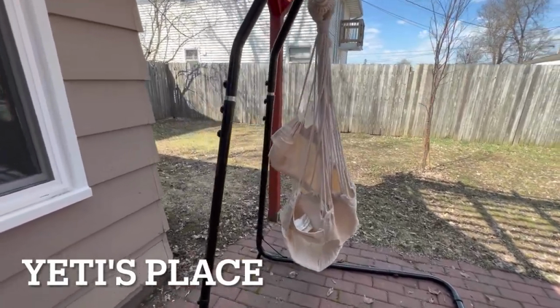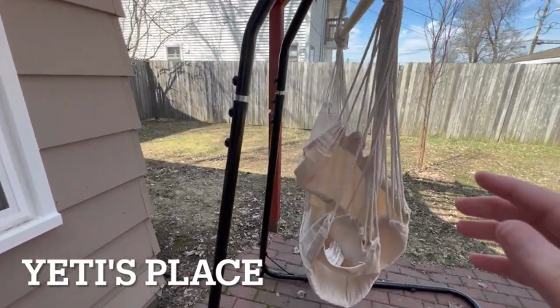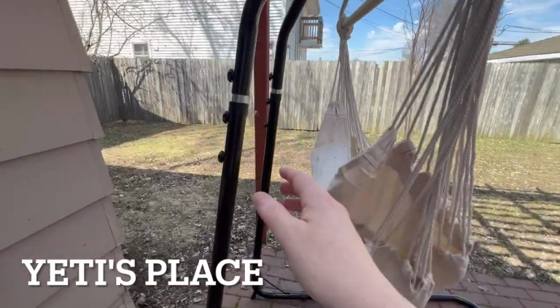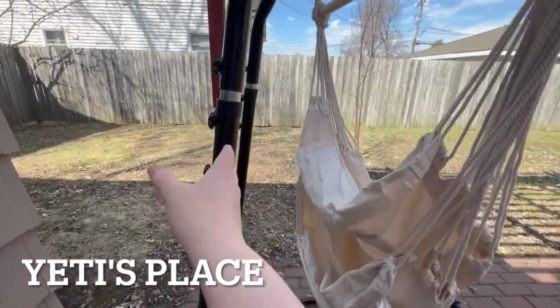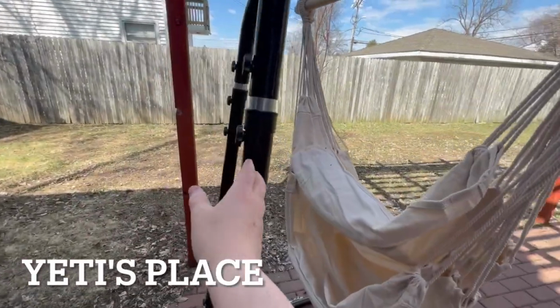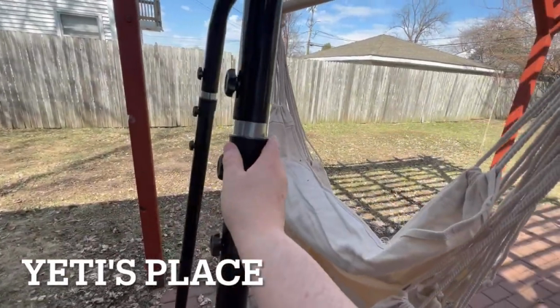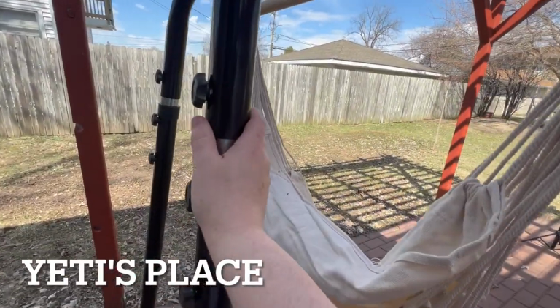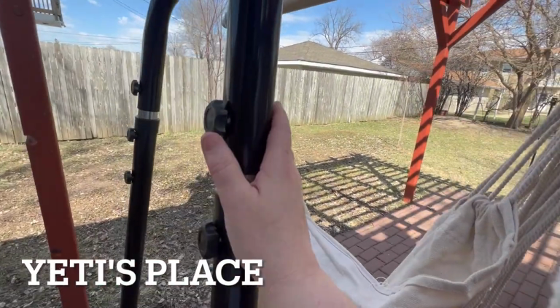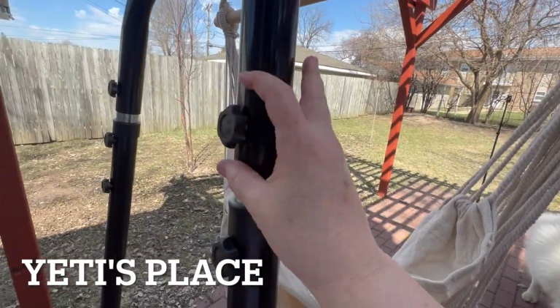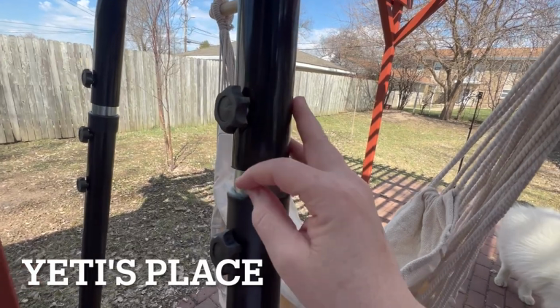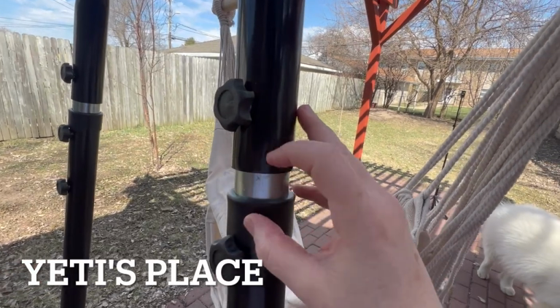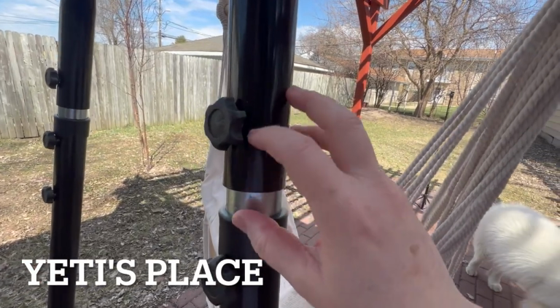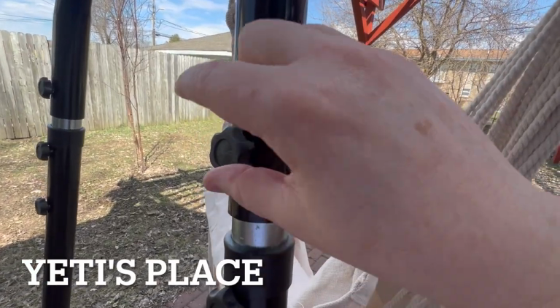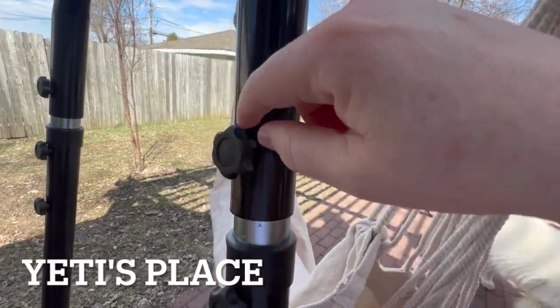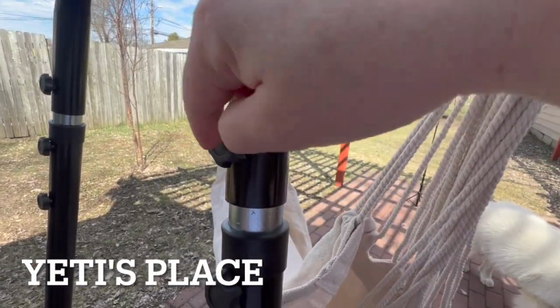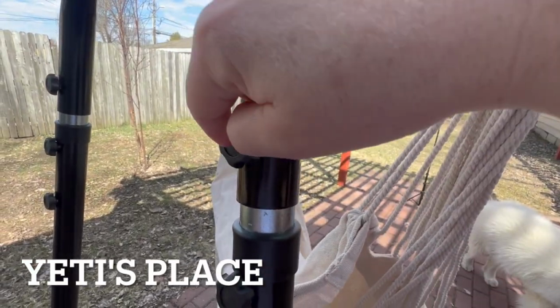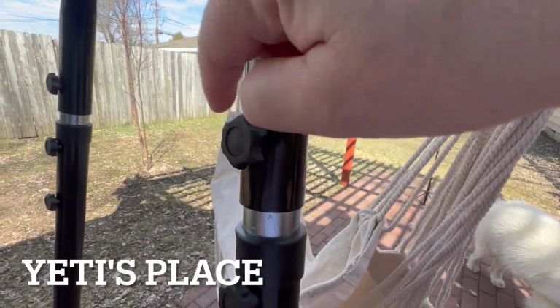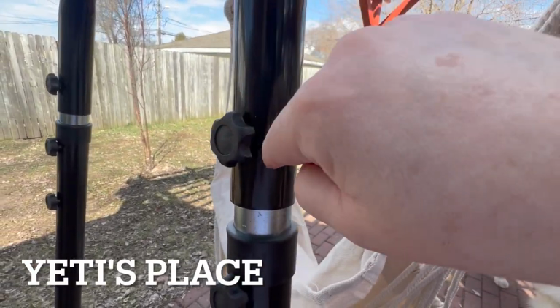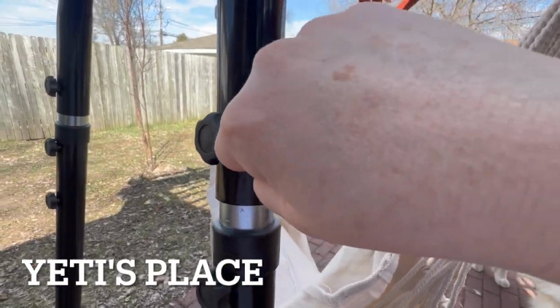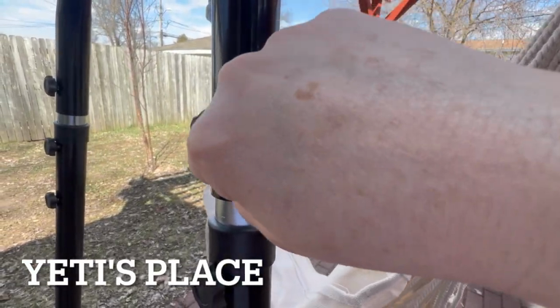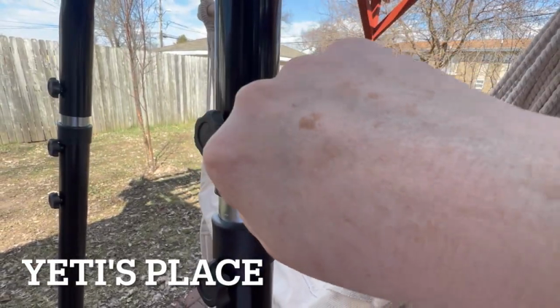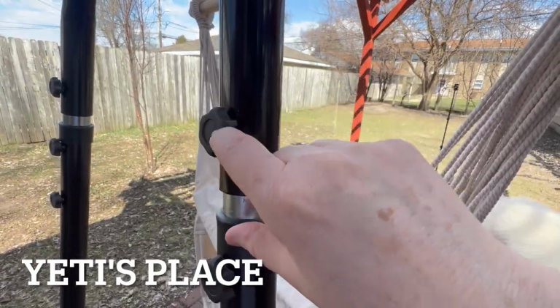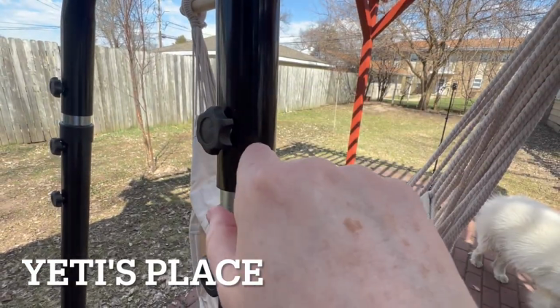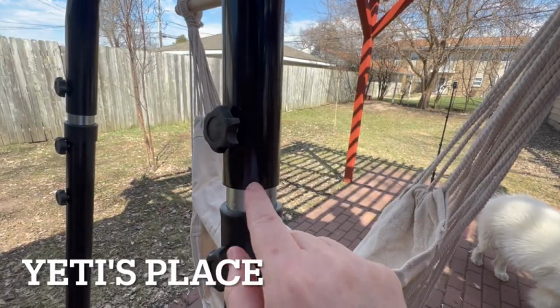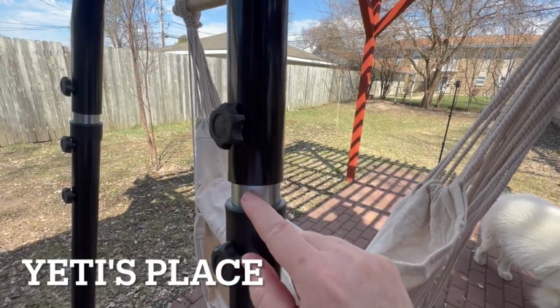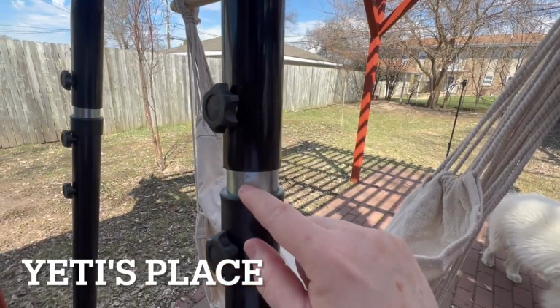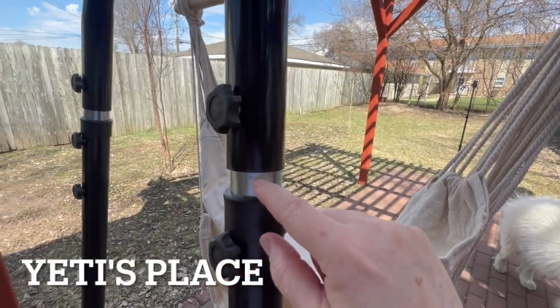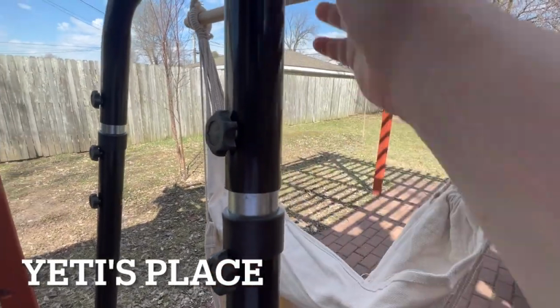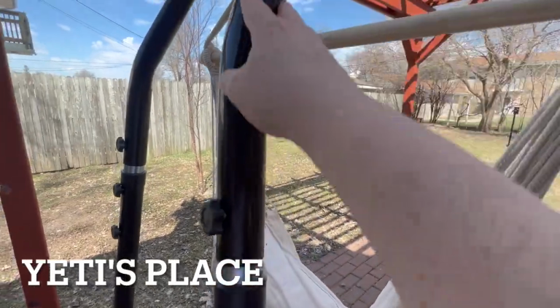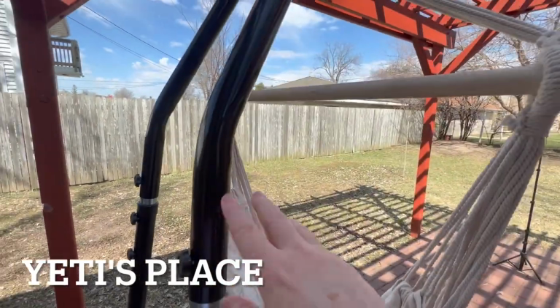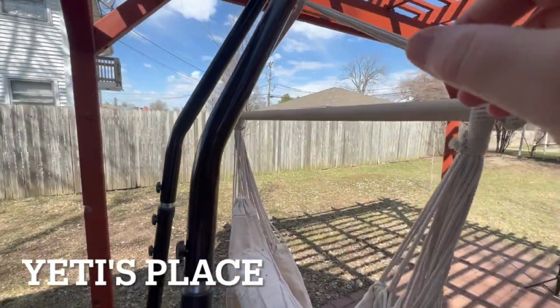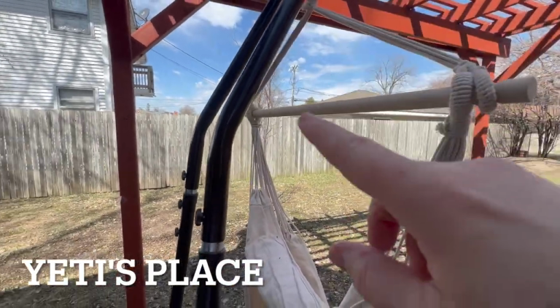It also has adjustments in the back so you can slide it up and down, and then this peg goes into a hole in the metal right here, so you can adjust it according to height.